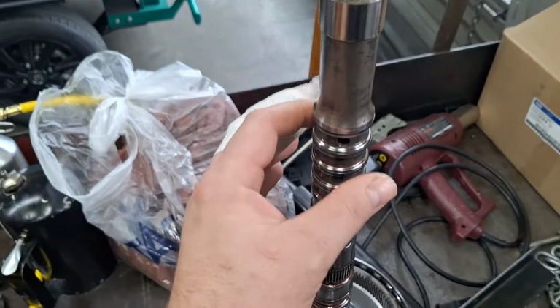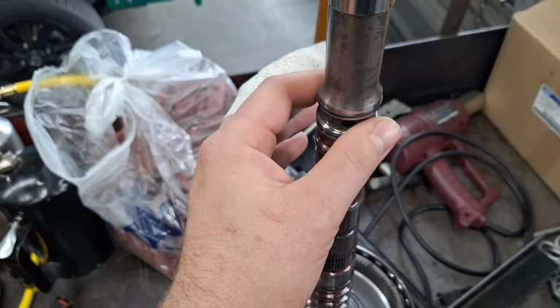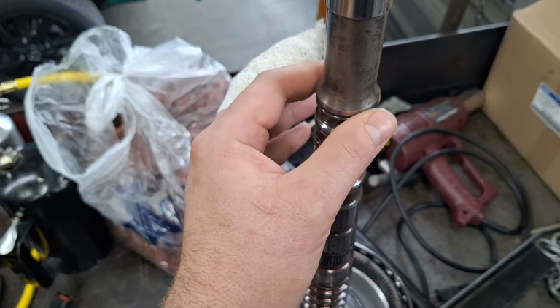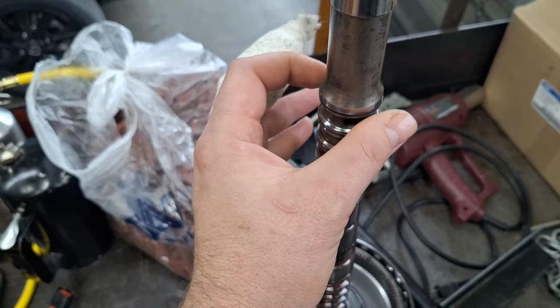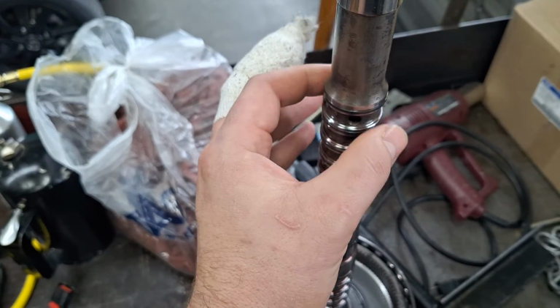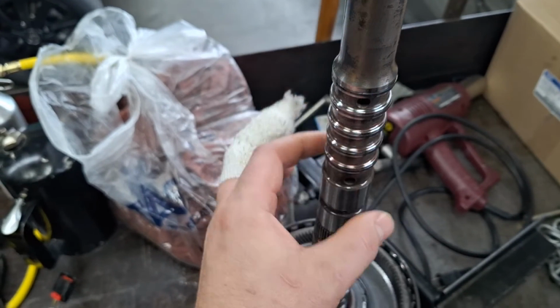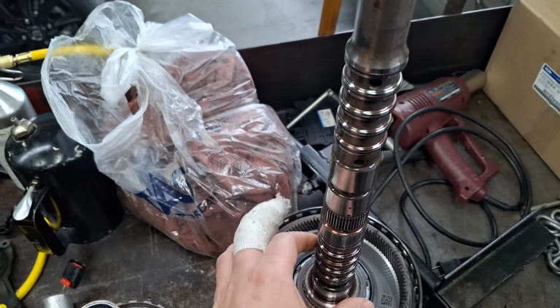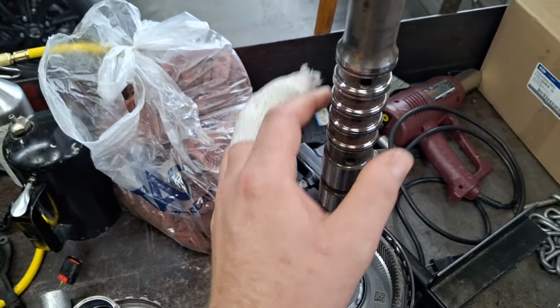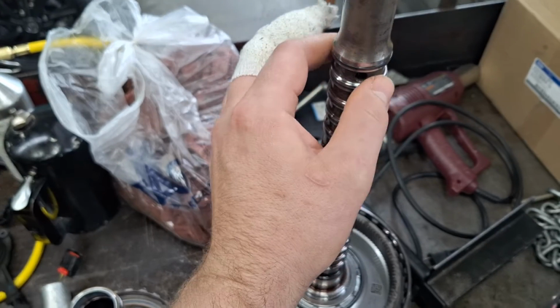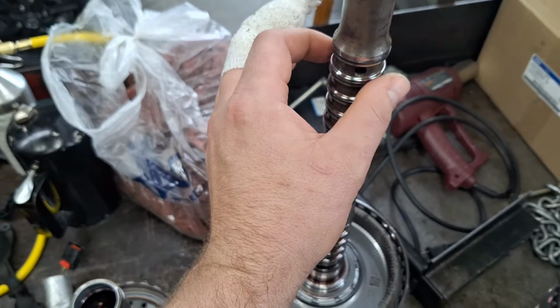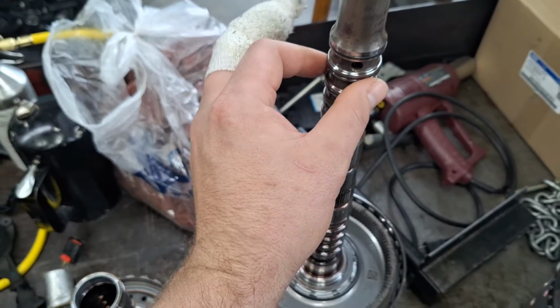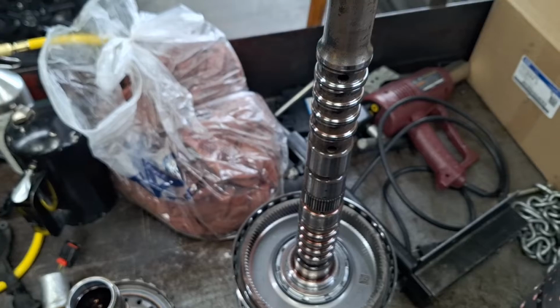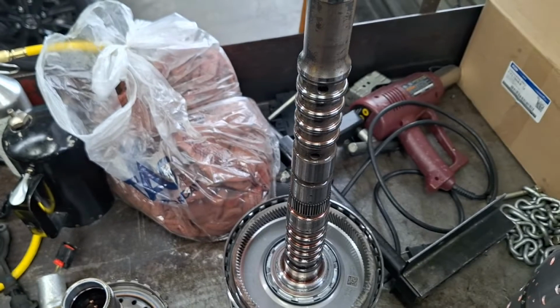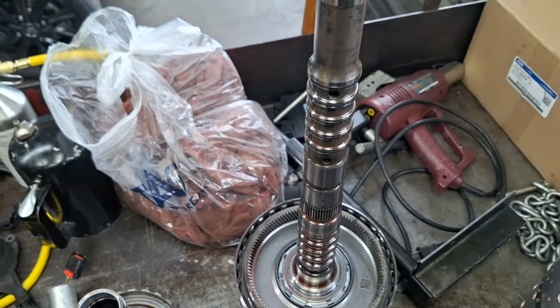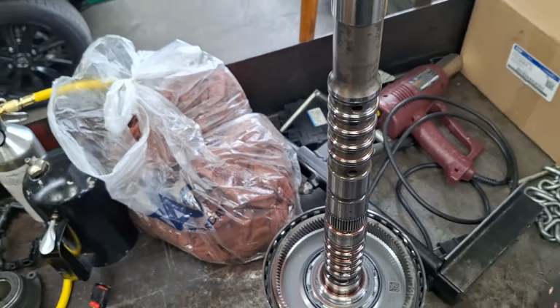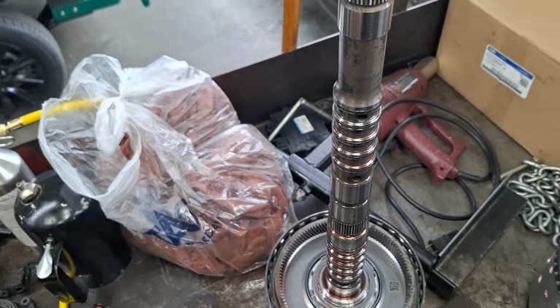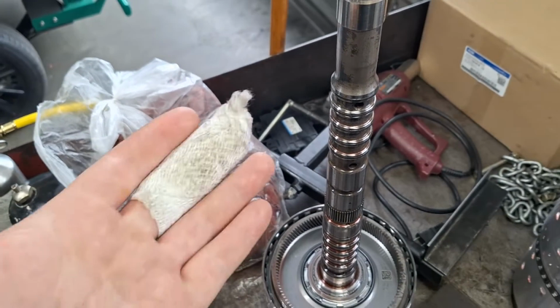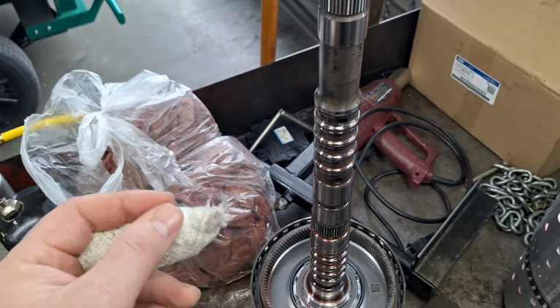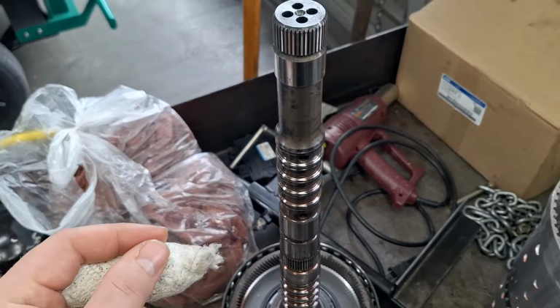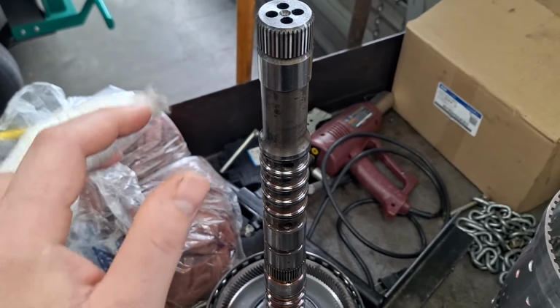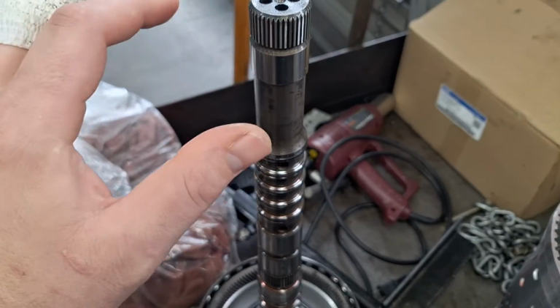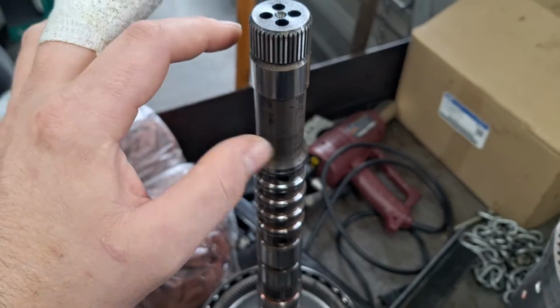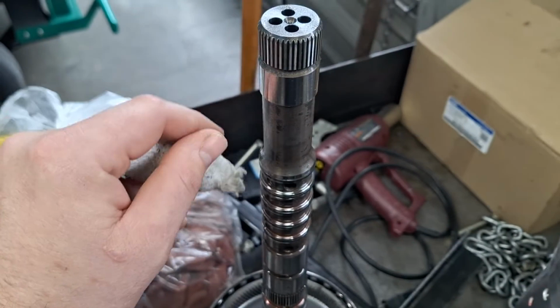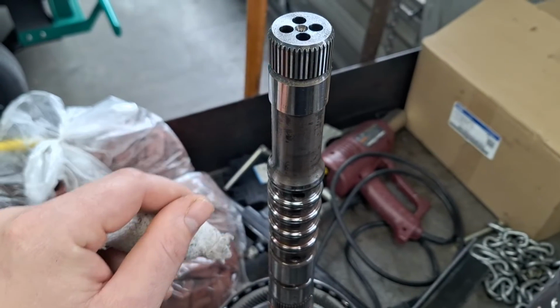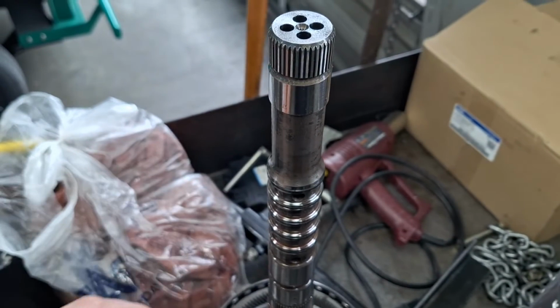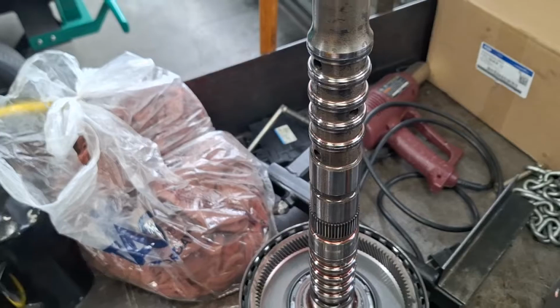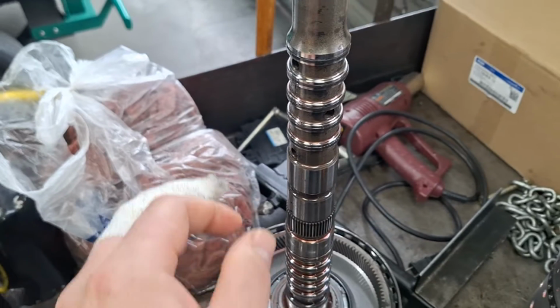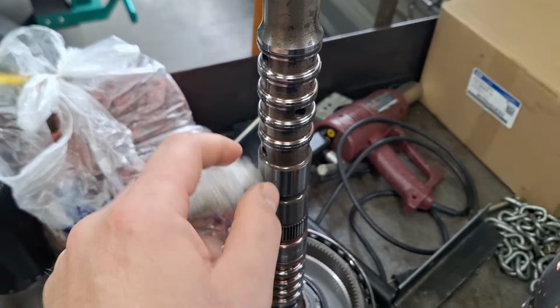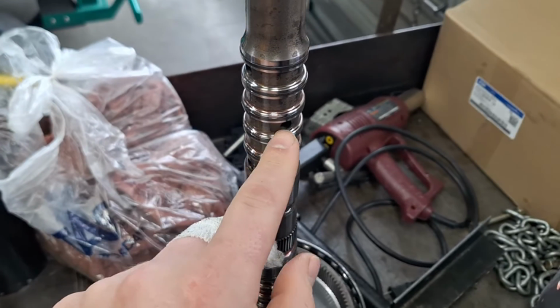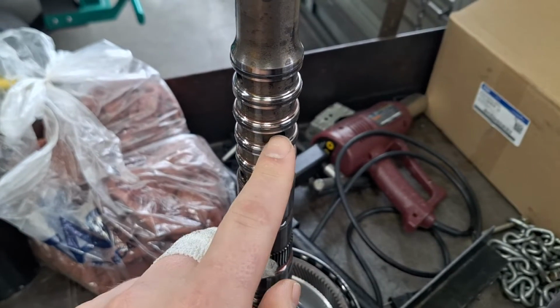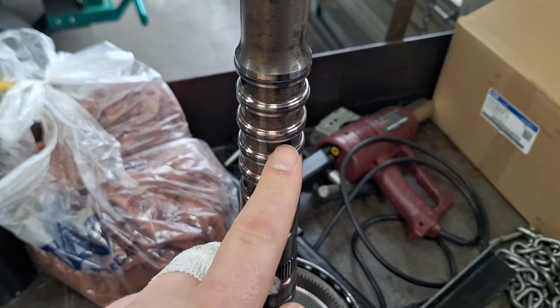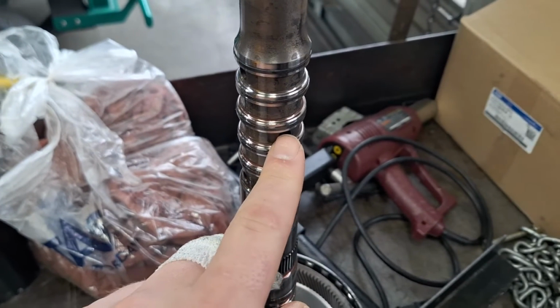Also check the Teflon rings all the way down and make sure they're in good shape. In my situation, I have a C-clutch application issue. The C-clutch is the third one down here.